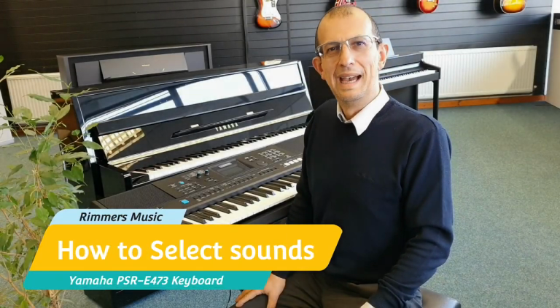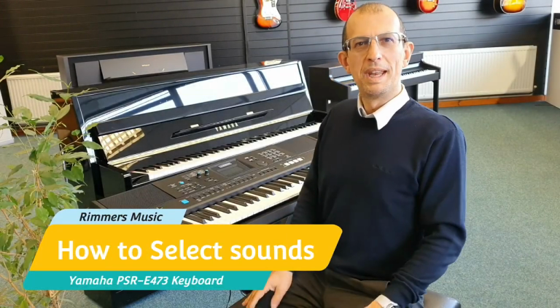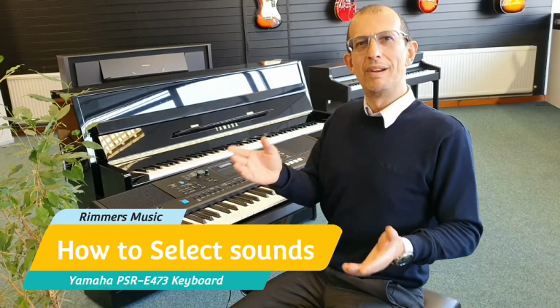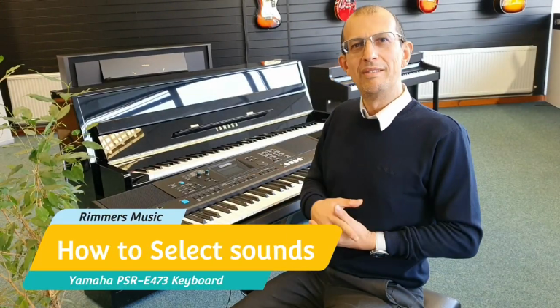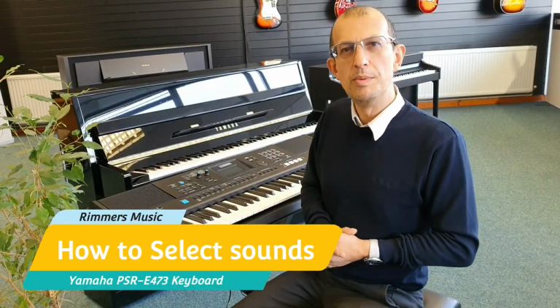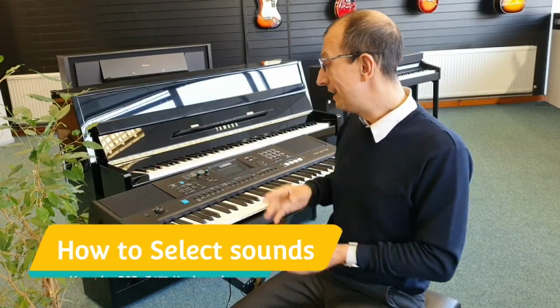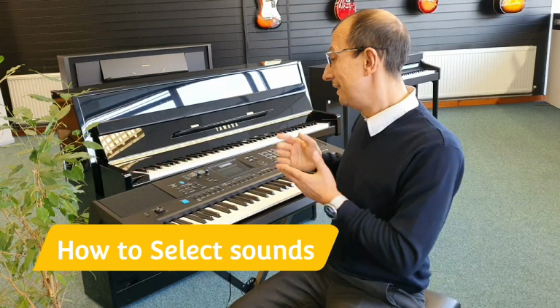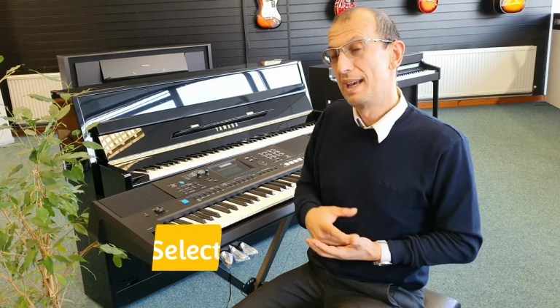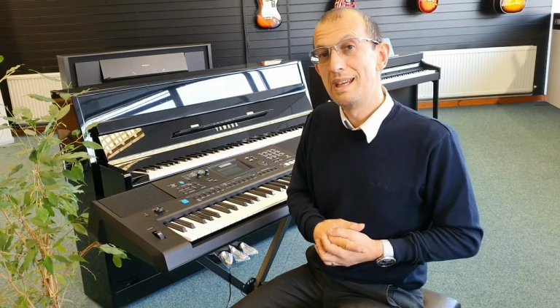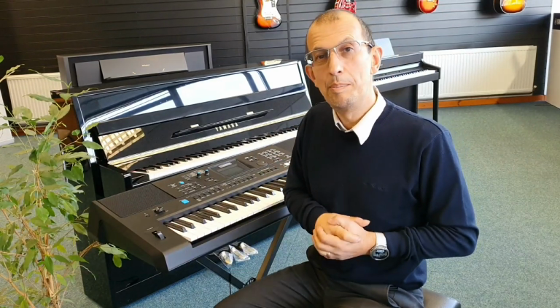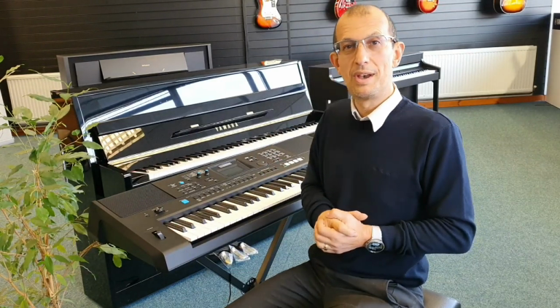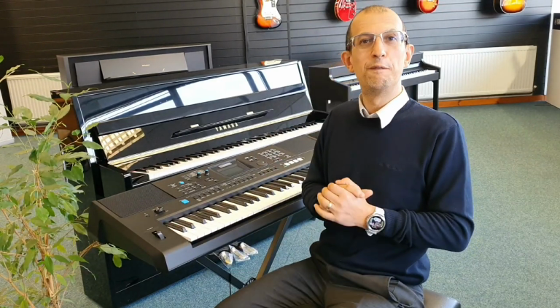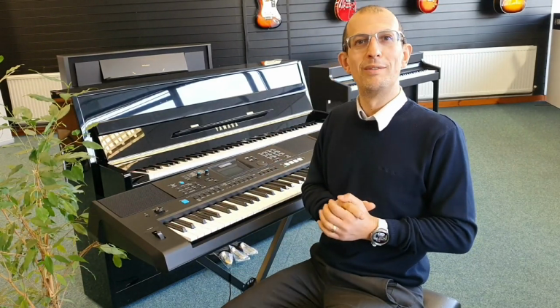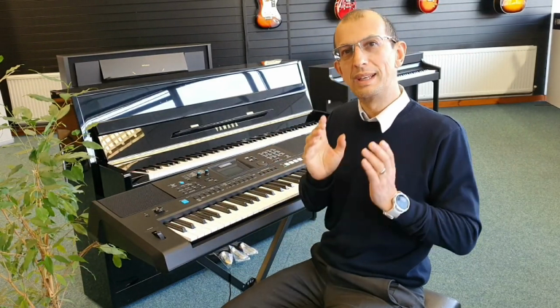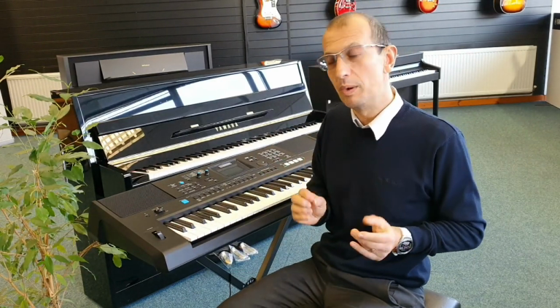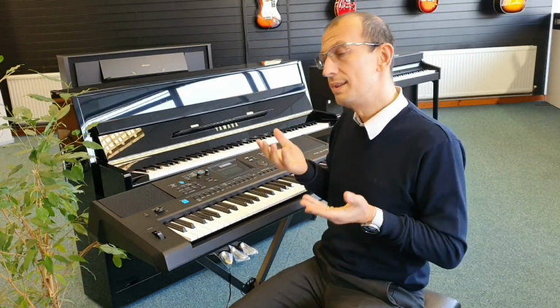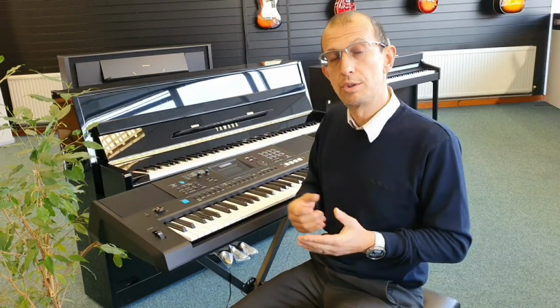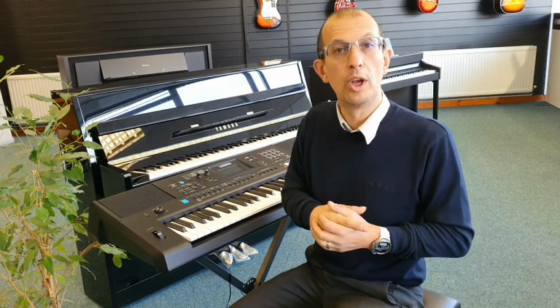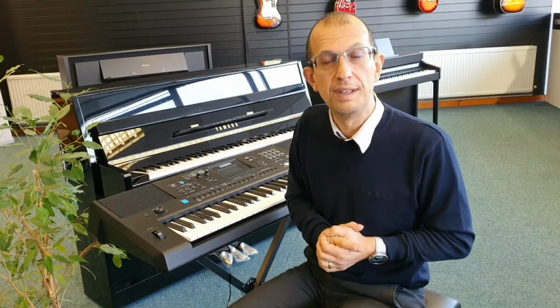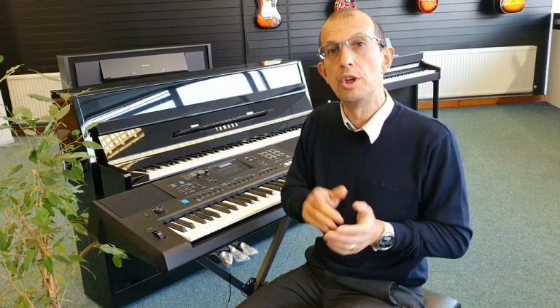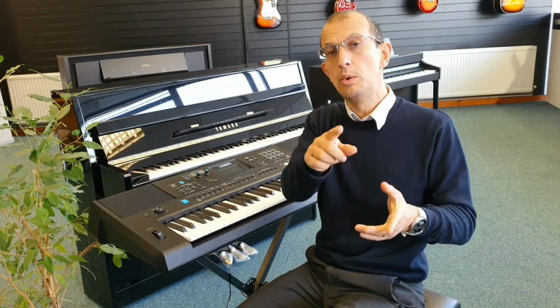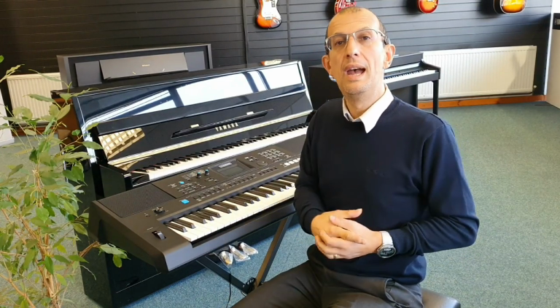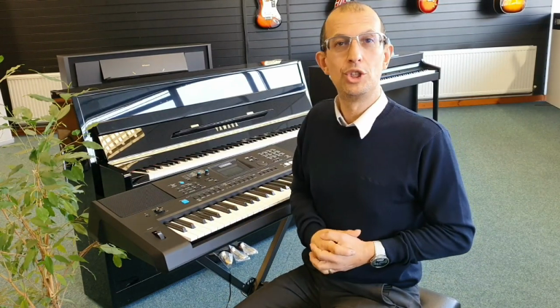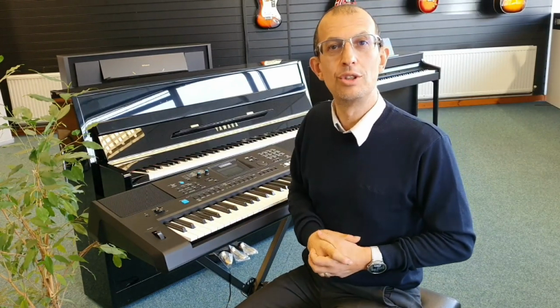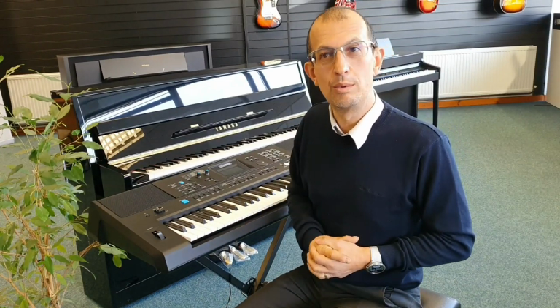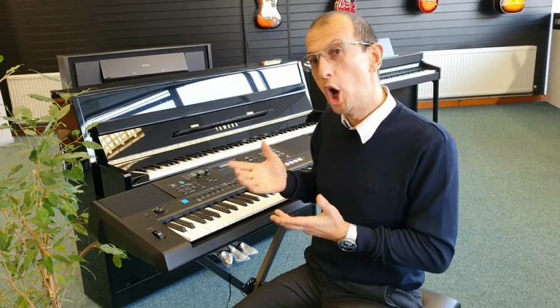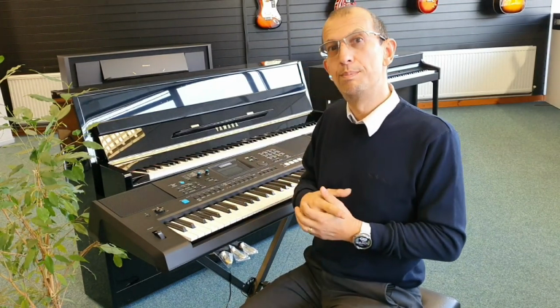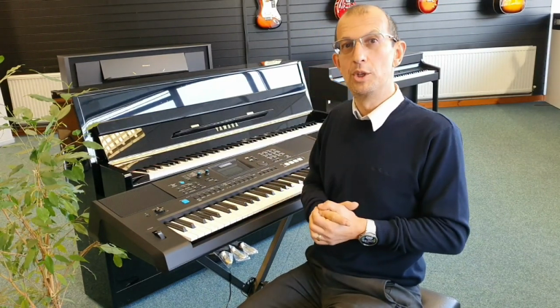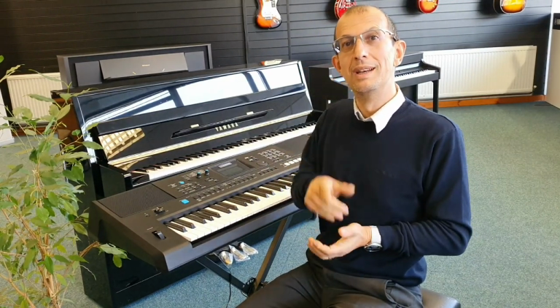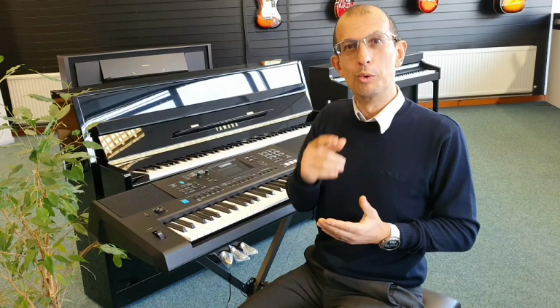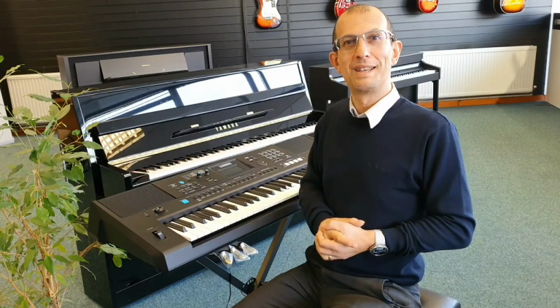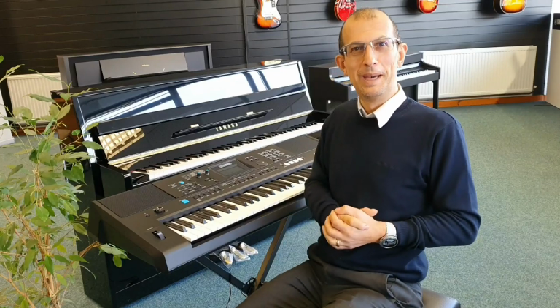Hello, my name's Barry and I'm here at Rimmies Music with the fantastic Yamaha PSR E473 keyboard. Today we're just going to do a quick video to show you how to change the sound on this brilliant machine. So let's get to it.